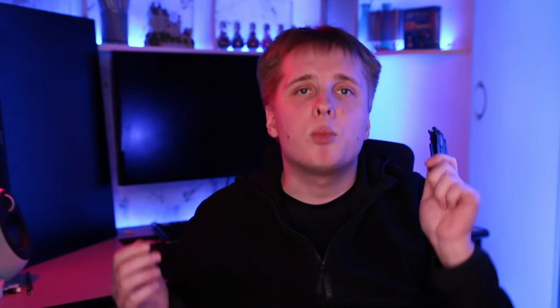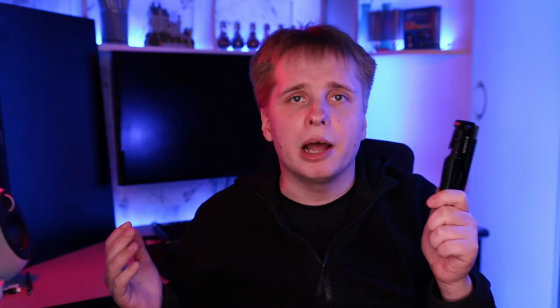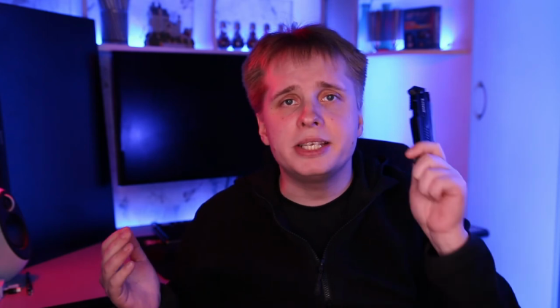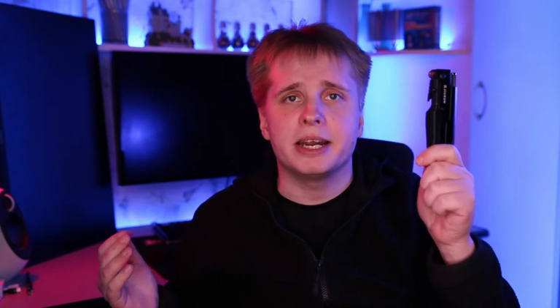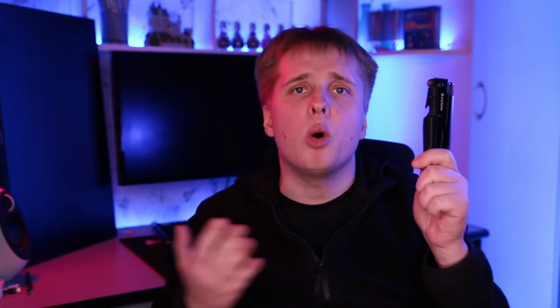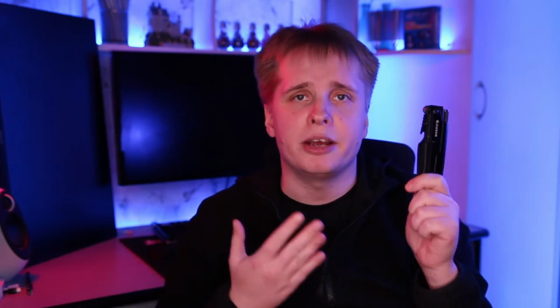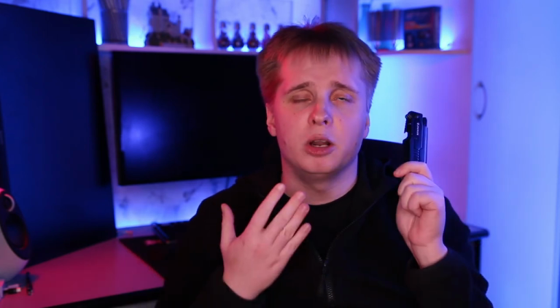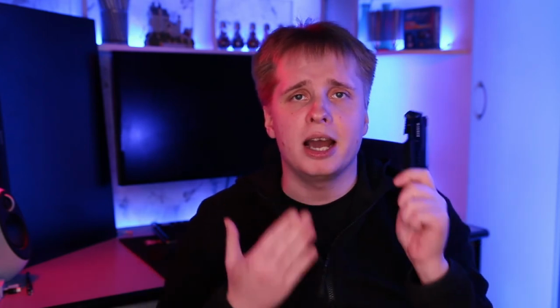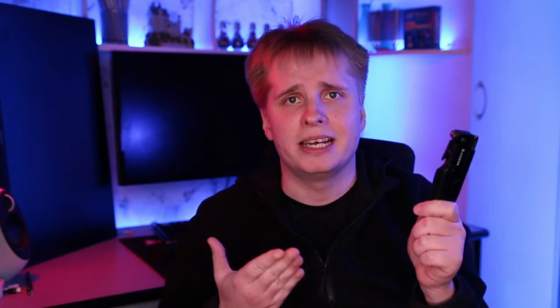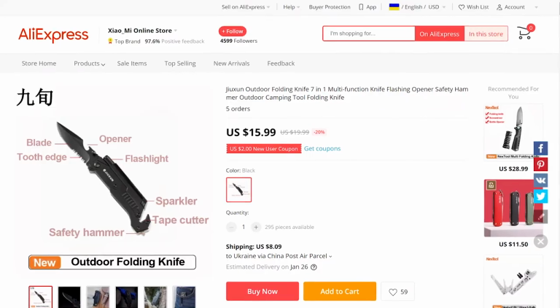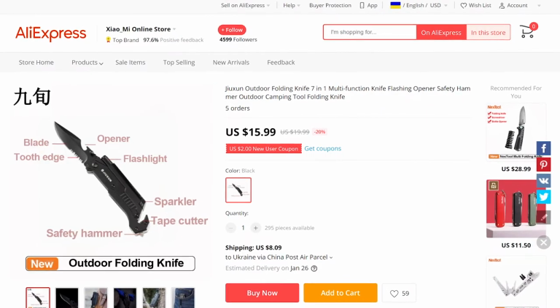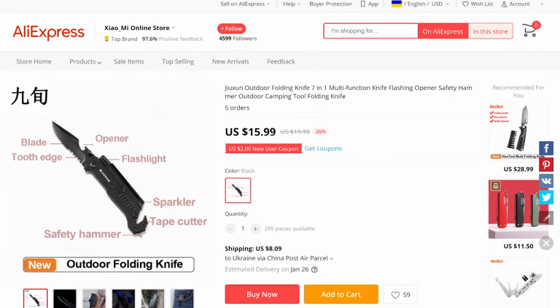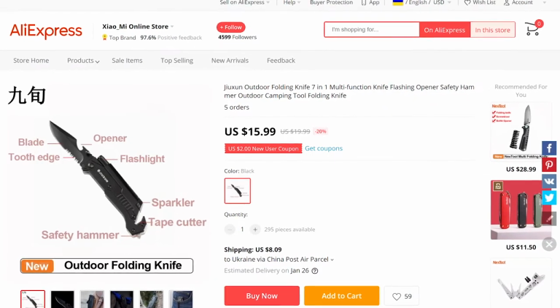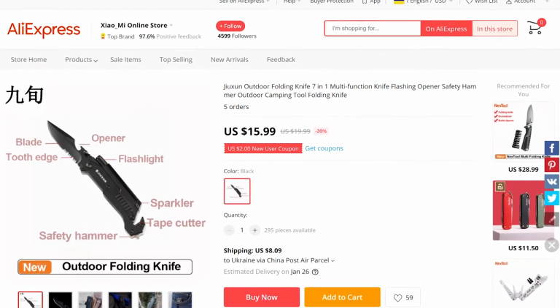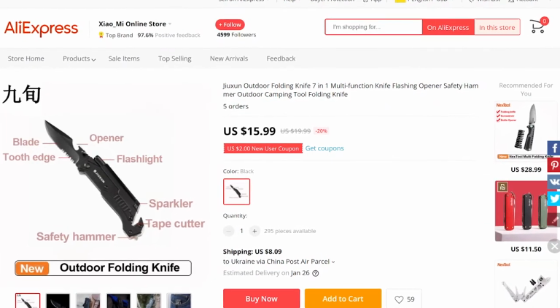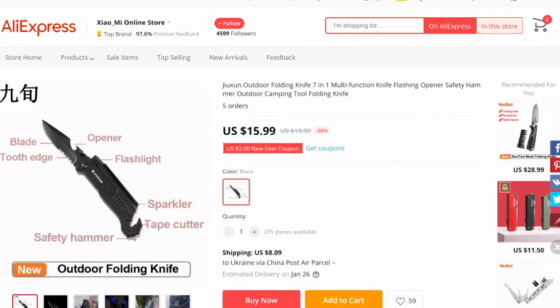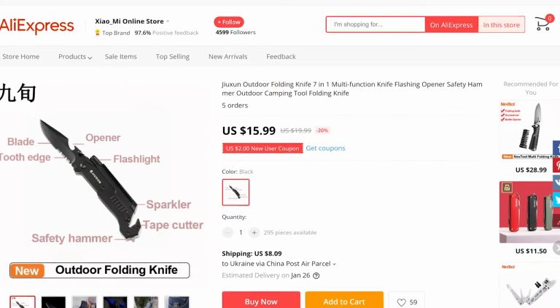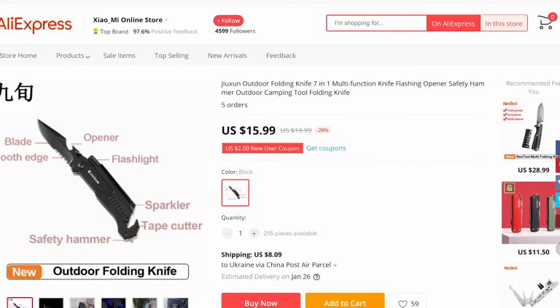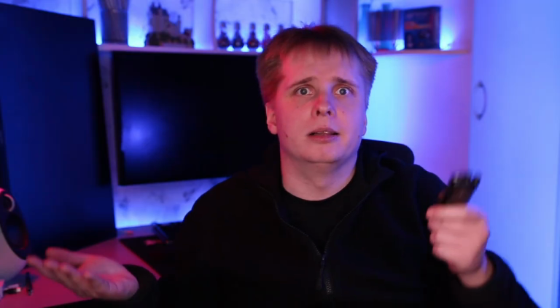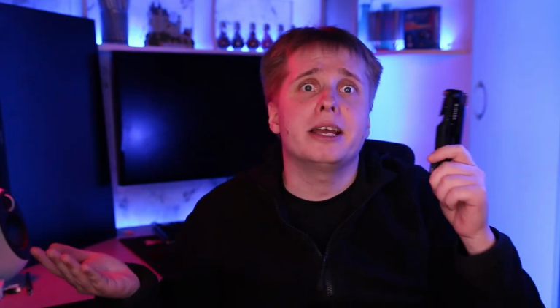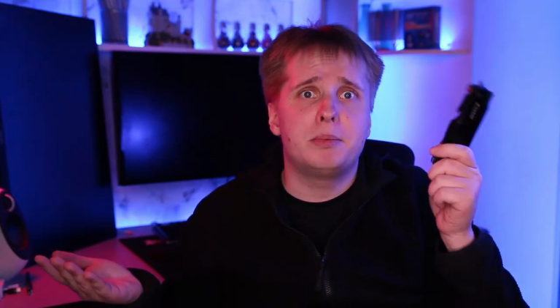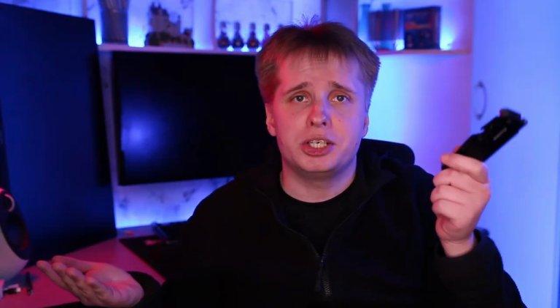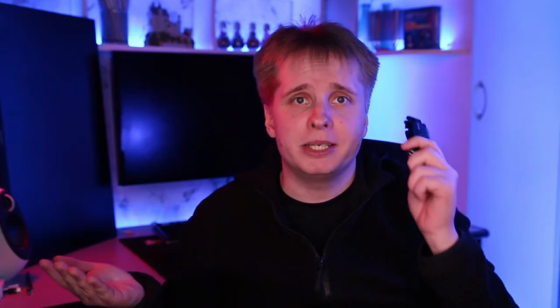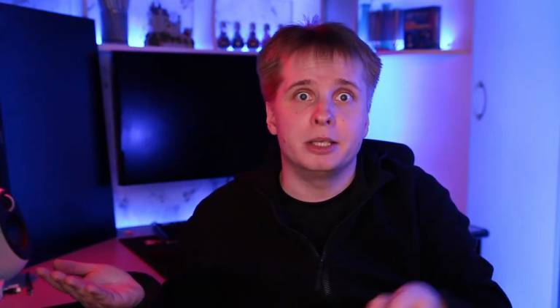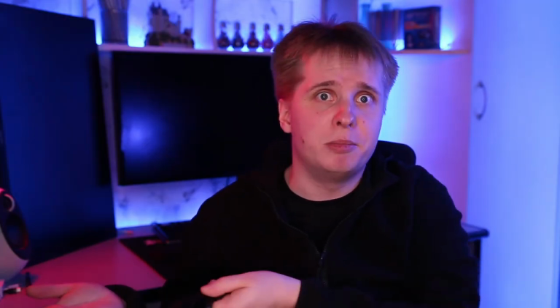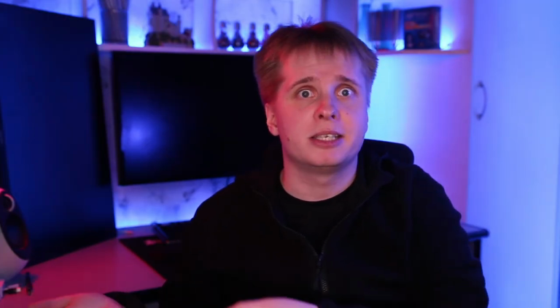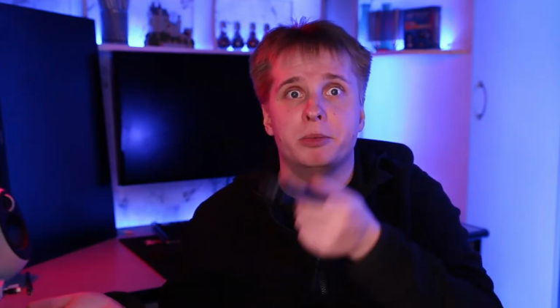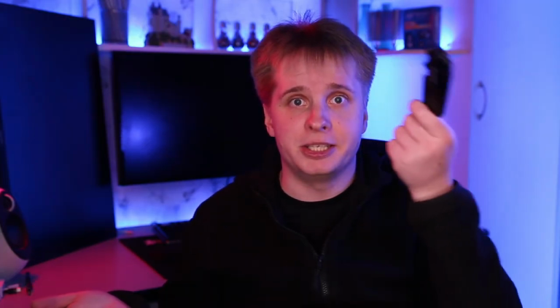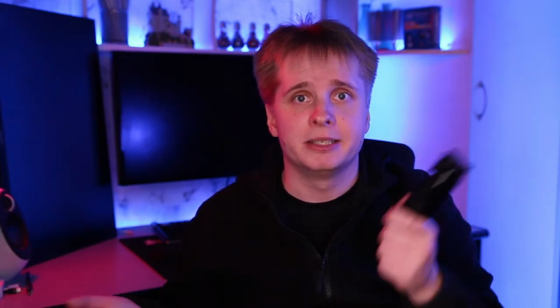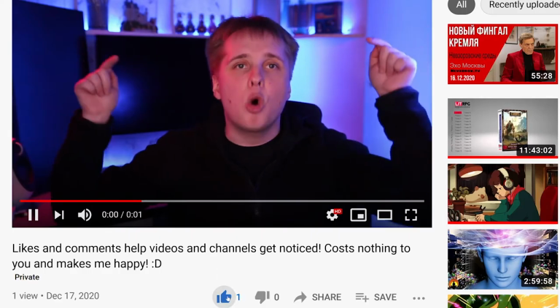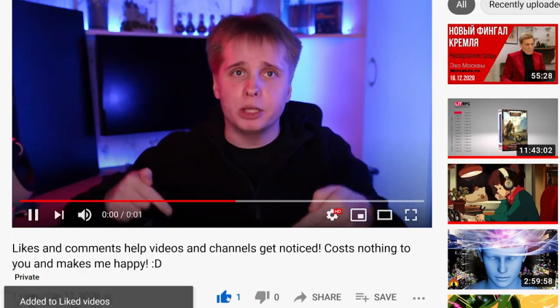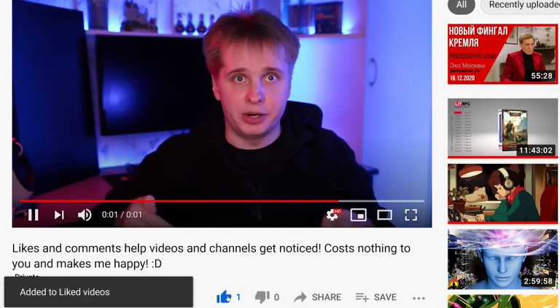While I wouldn't take it as my only knife for a long hike, for daily city use it's more than enough. Hell, buy a couple and just place them in the glove box for emergencies.